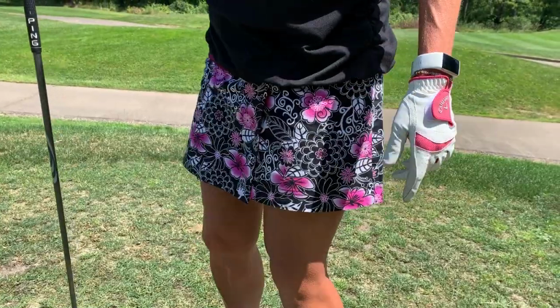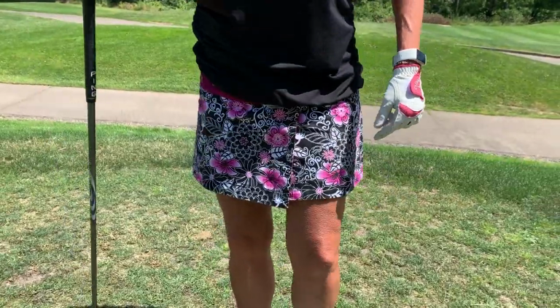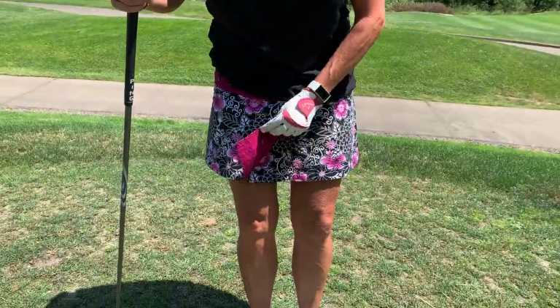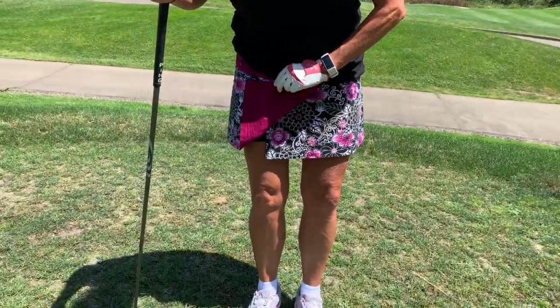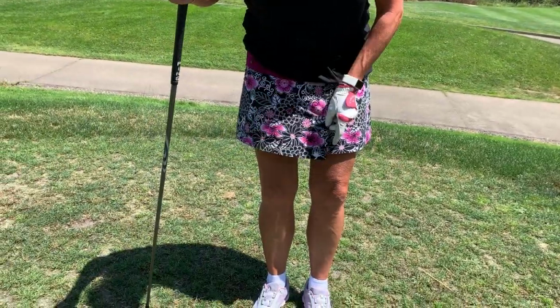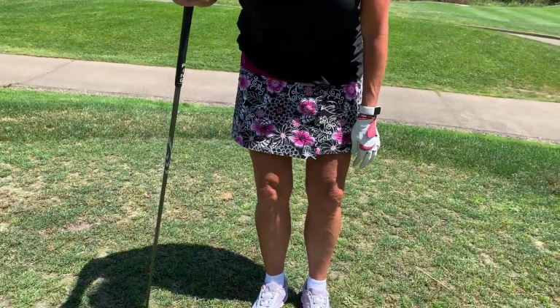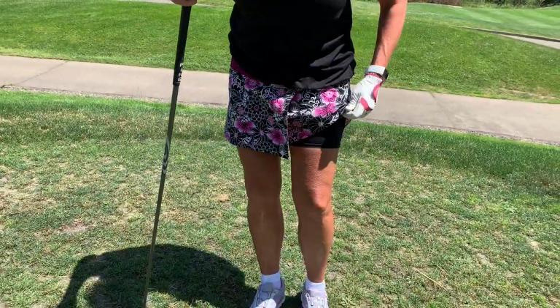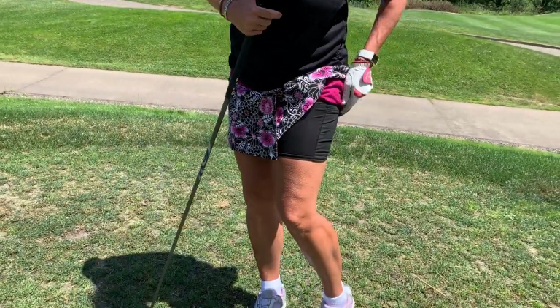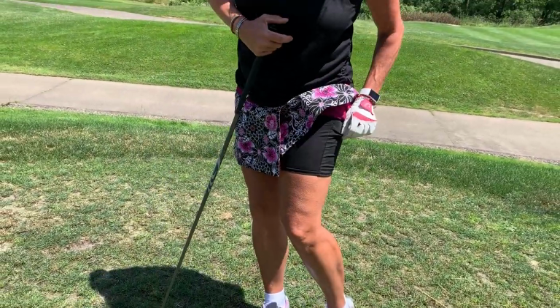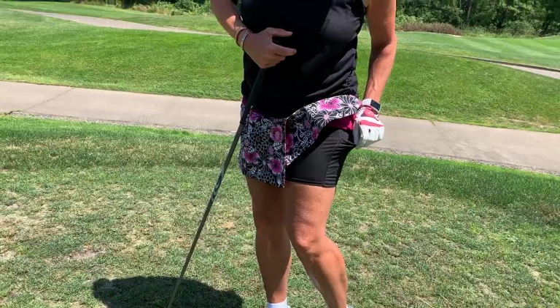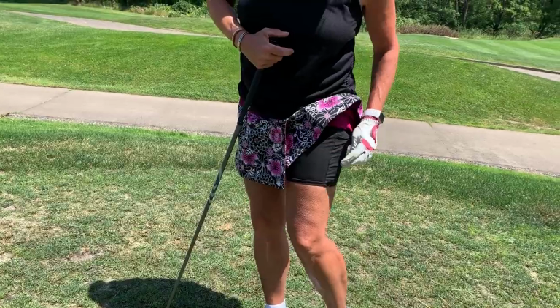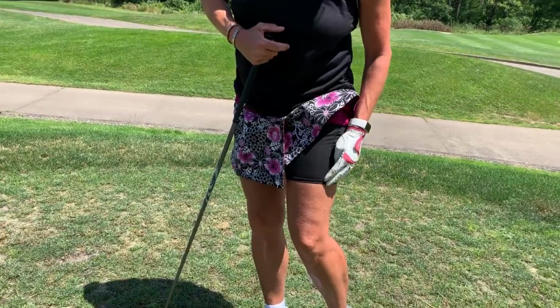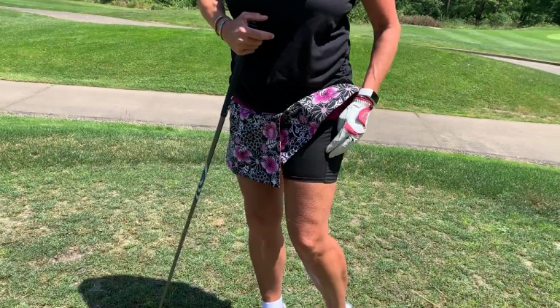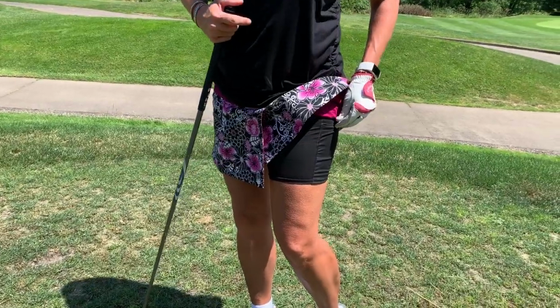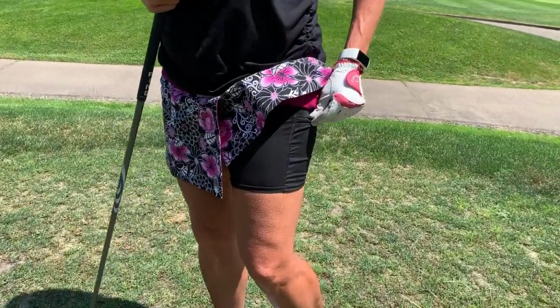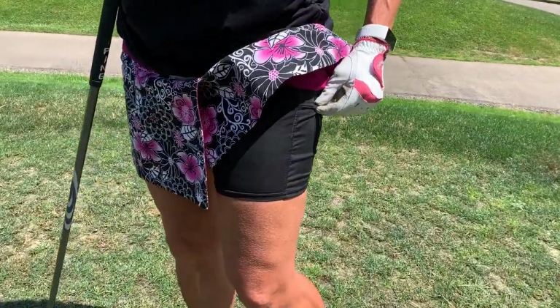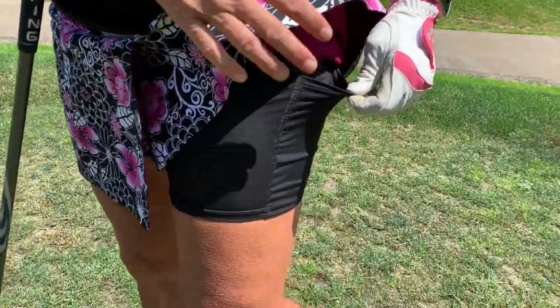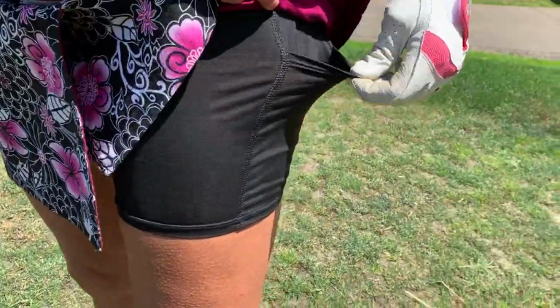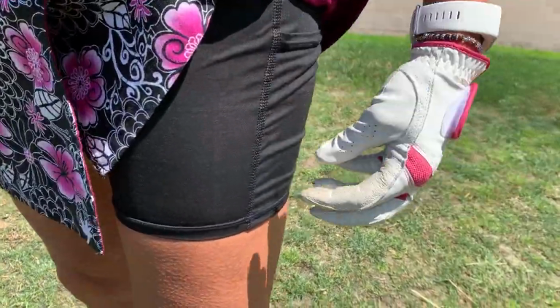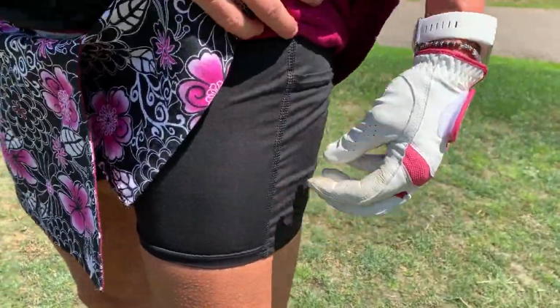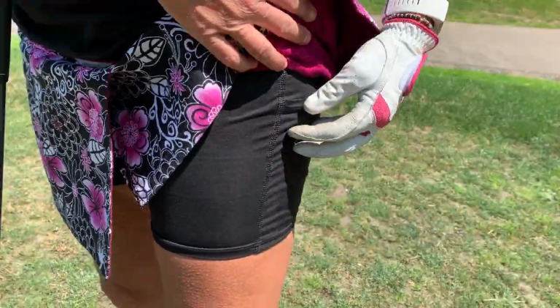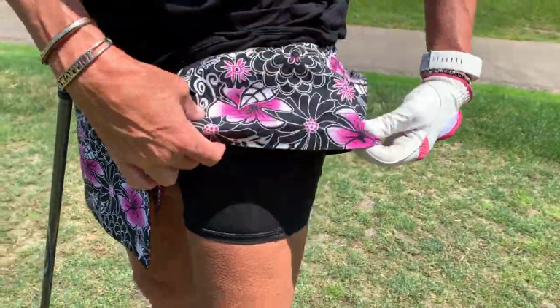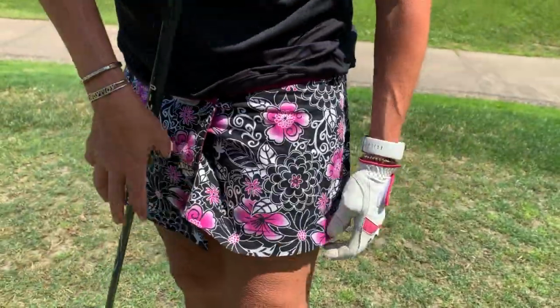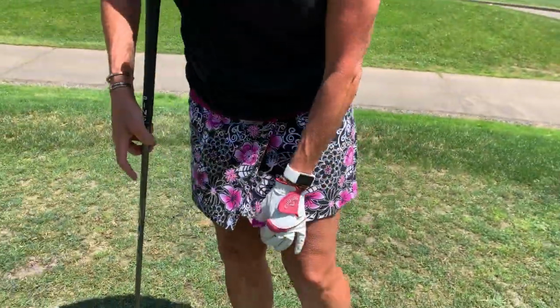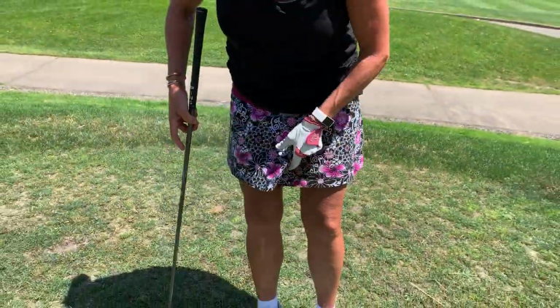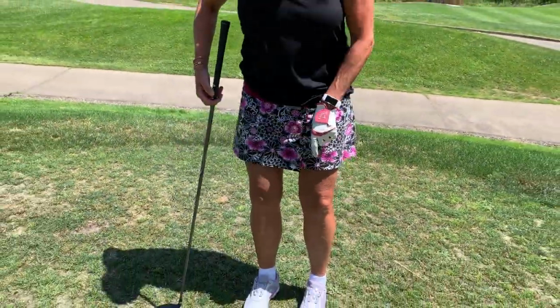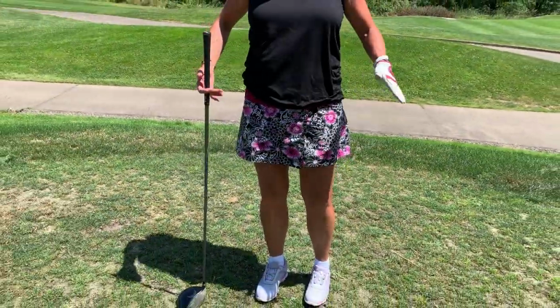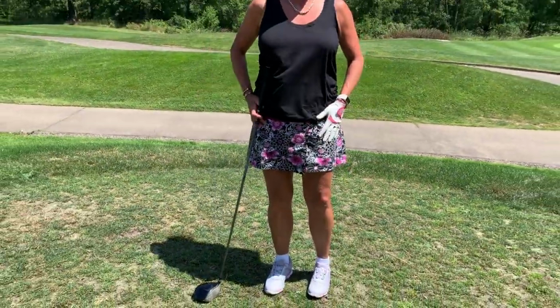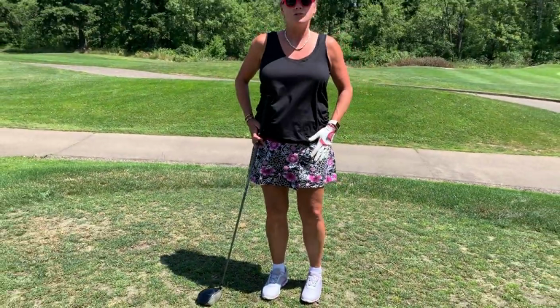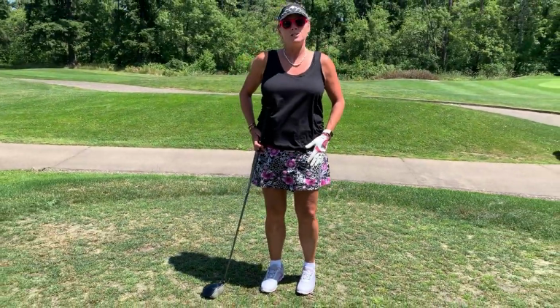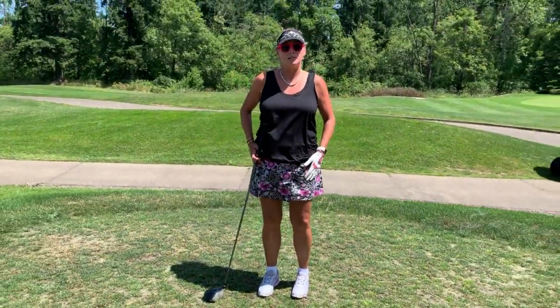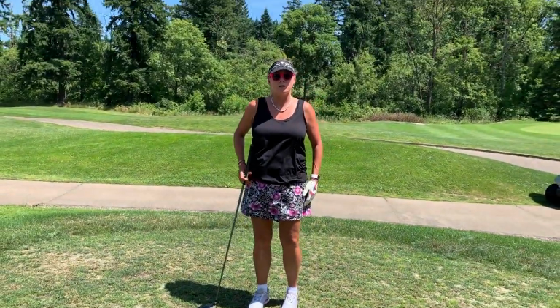And it is reversible. It's adjustable. We wear our great little ultra lightweight shorts with a pocket for your golf ball and your tee. So this is one of my favorite skirts that we do — it's the golf skirt.